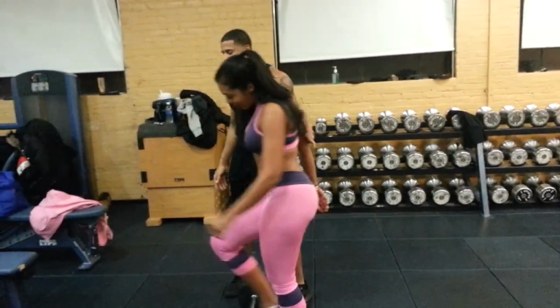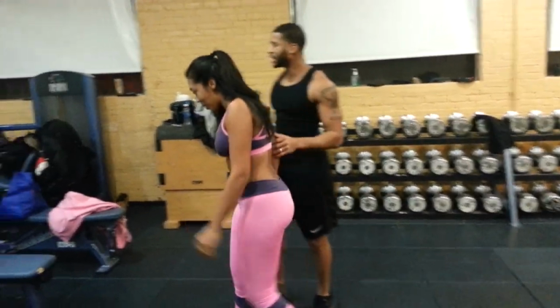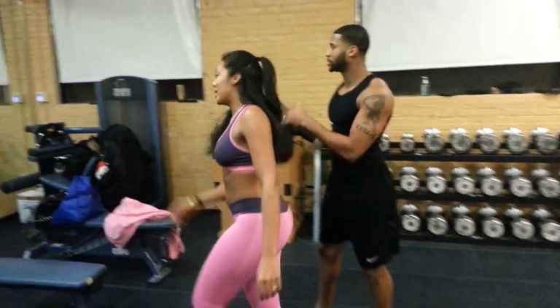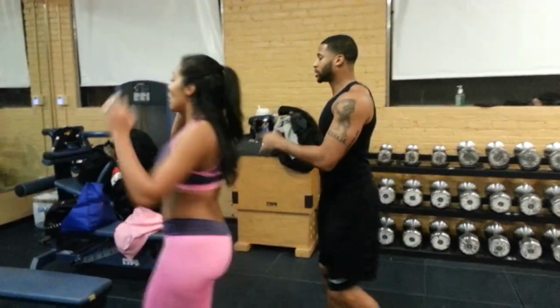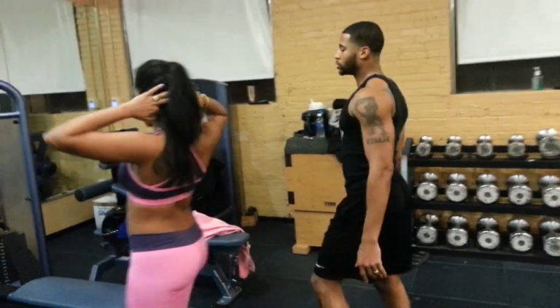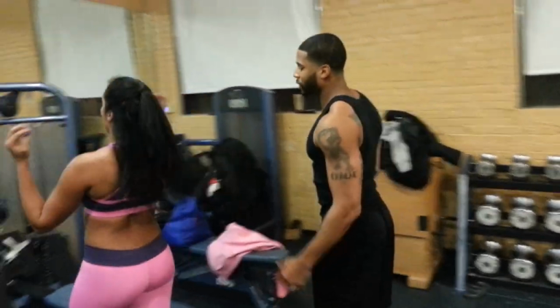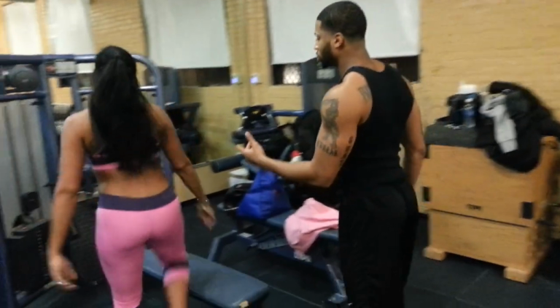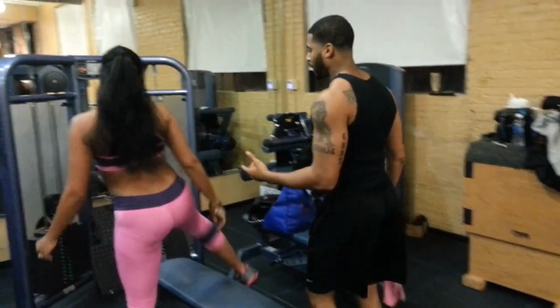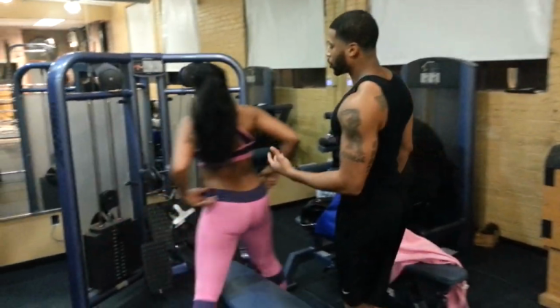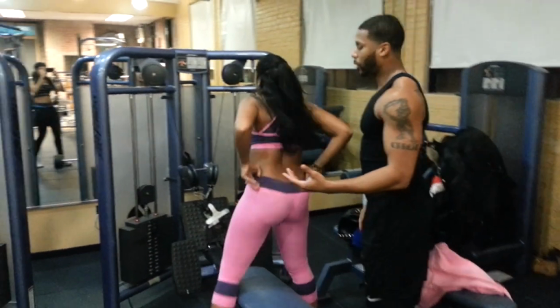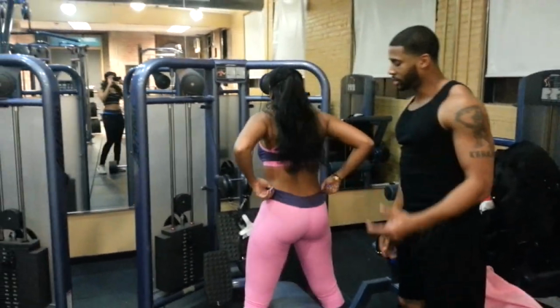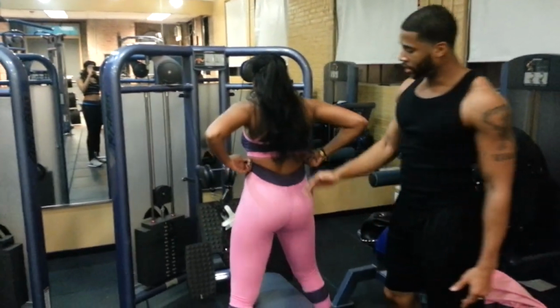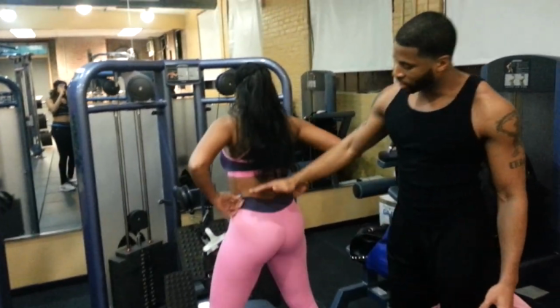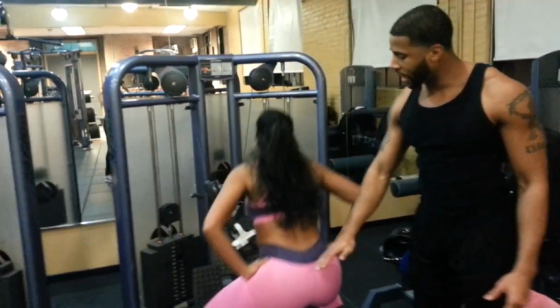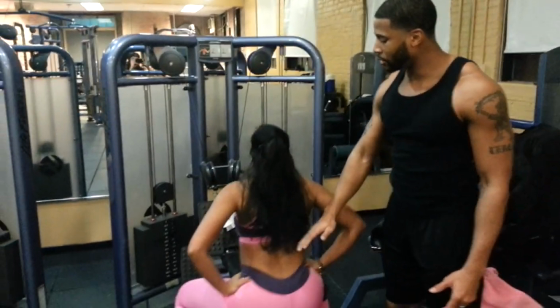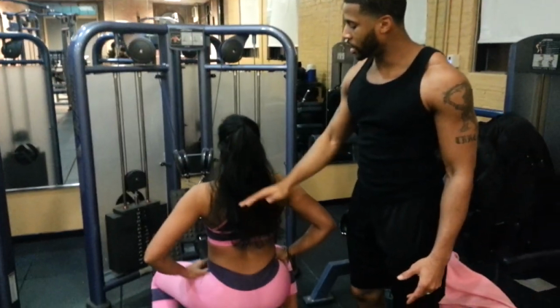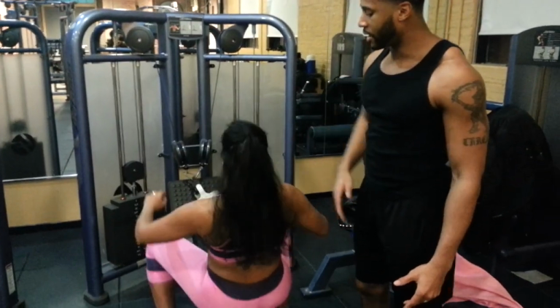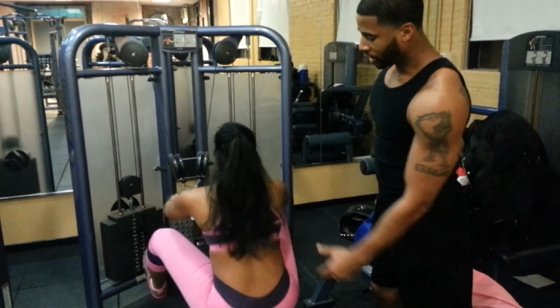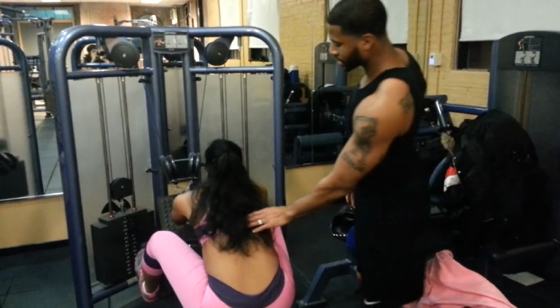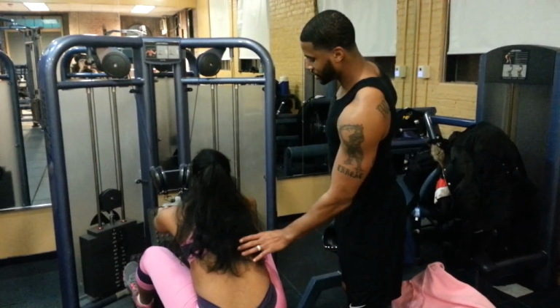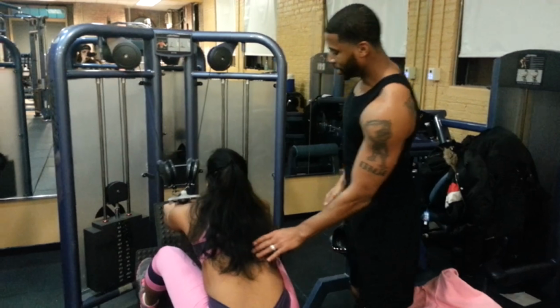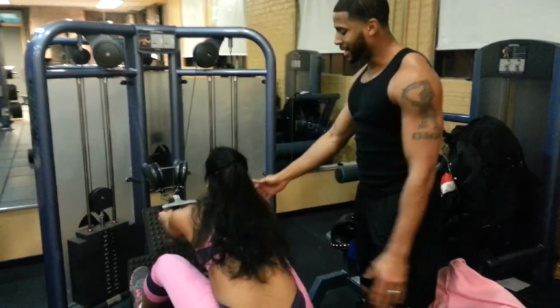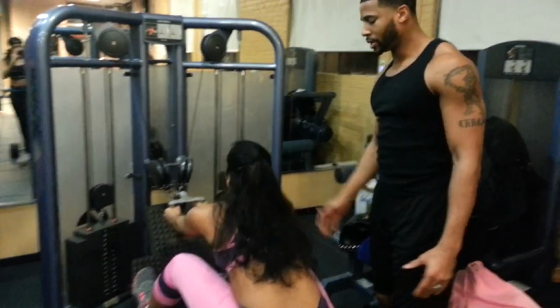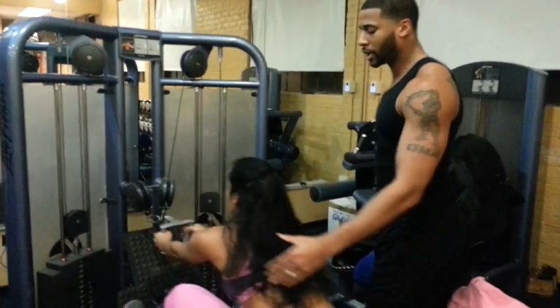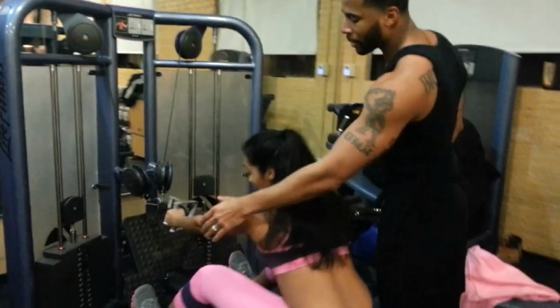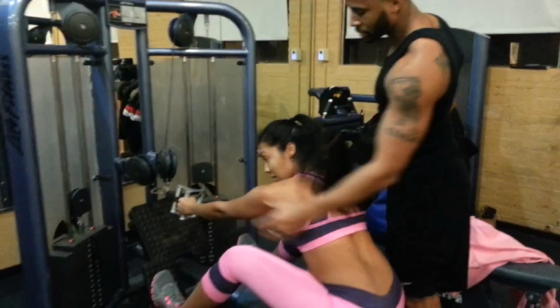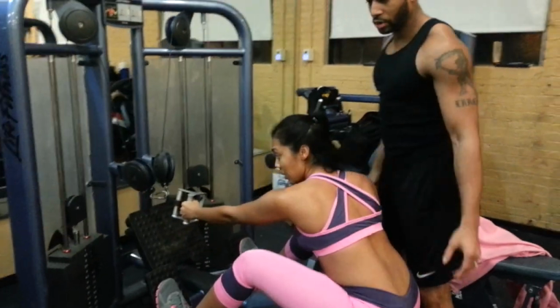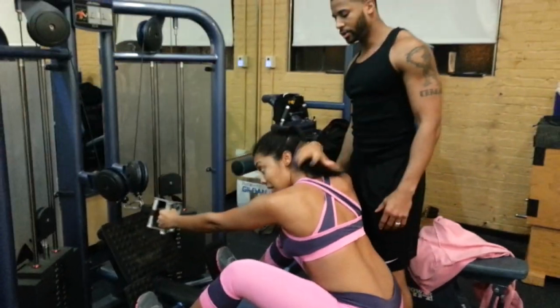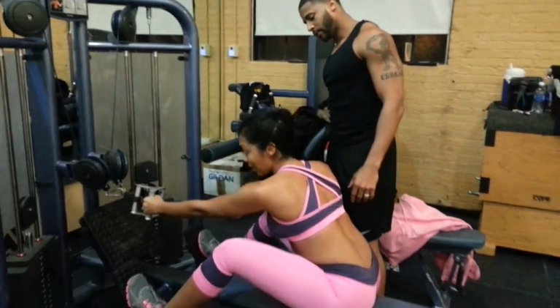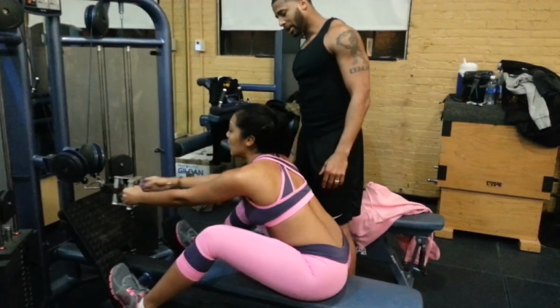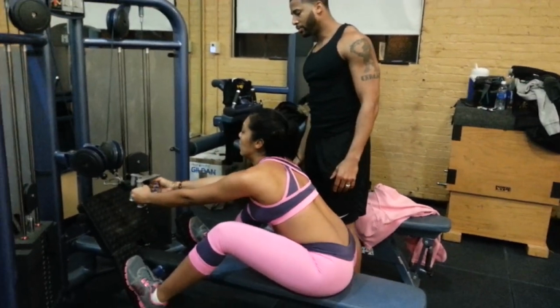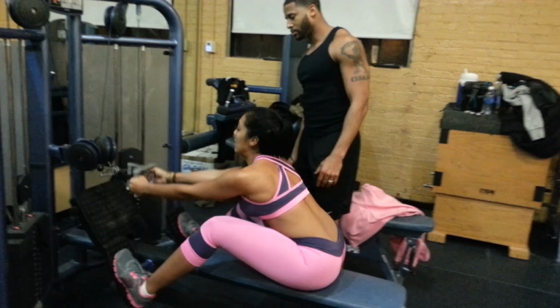Straight from the deadlifts to the rows. Now with the rows, we work on the posterior chain — everything on the lower half. Now we're going to work on the upper half. Let's work on these lats, these biceps — you get them Michelle Obama arms, you know what I'm saying? Let's go, baby. Back flat.